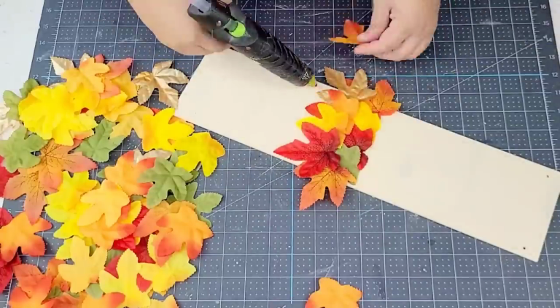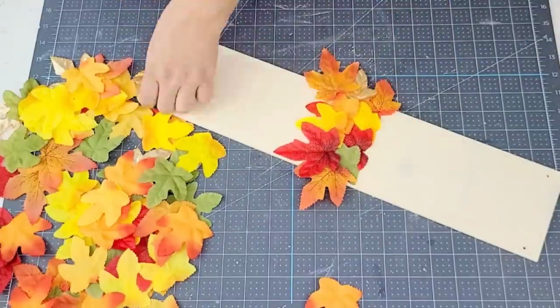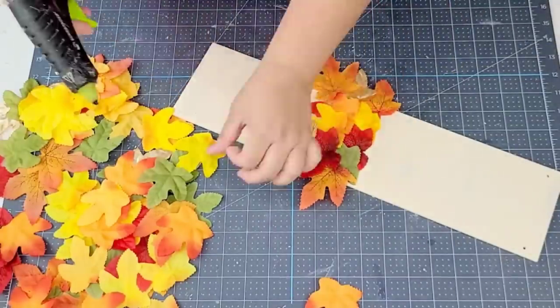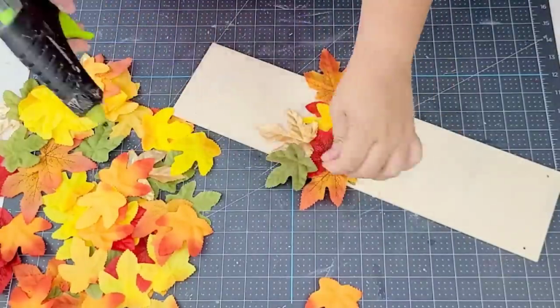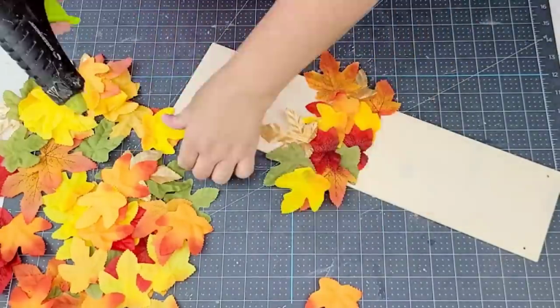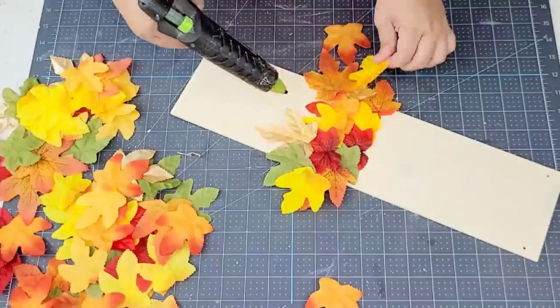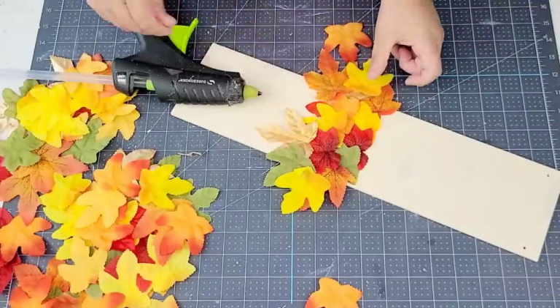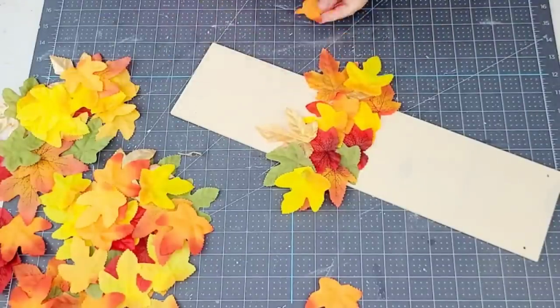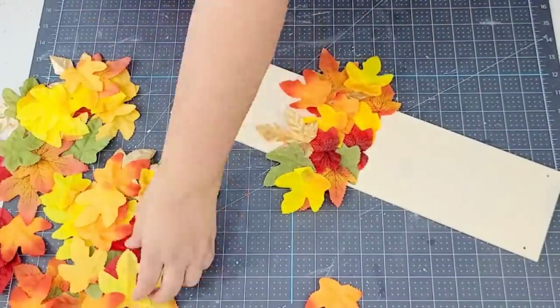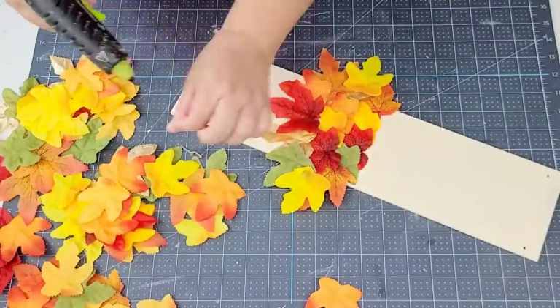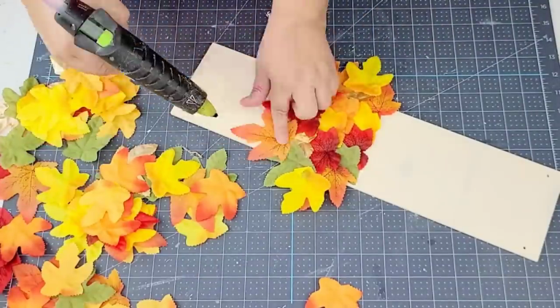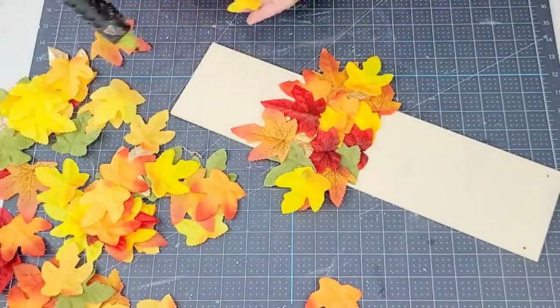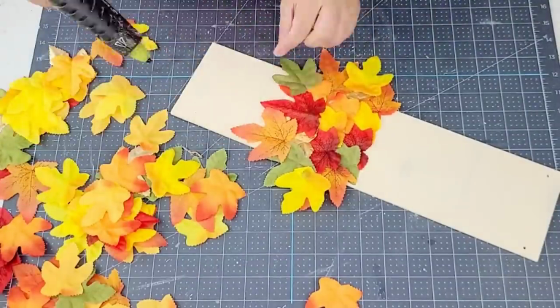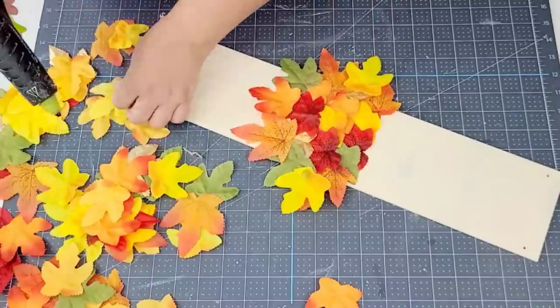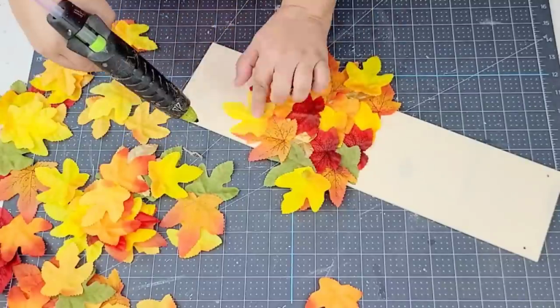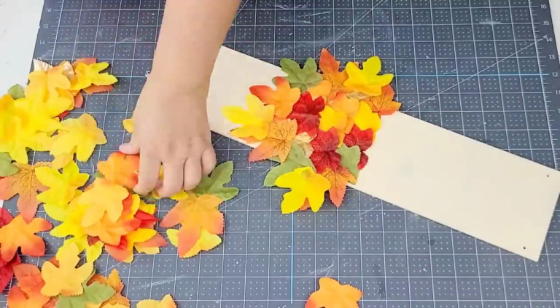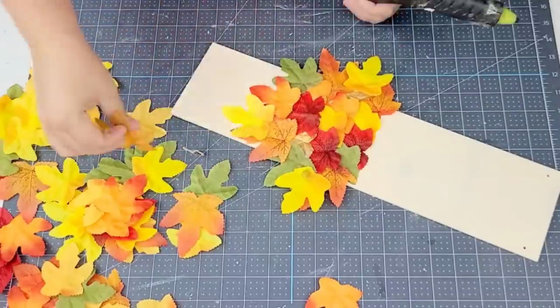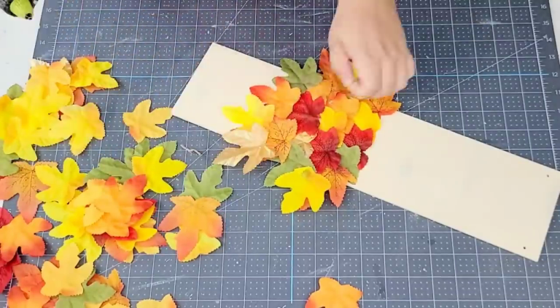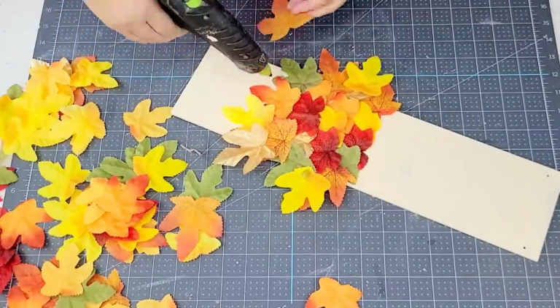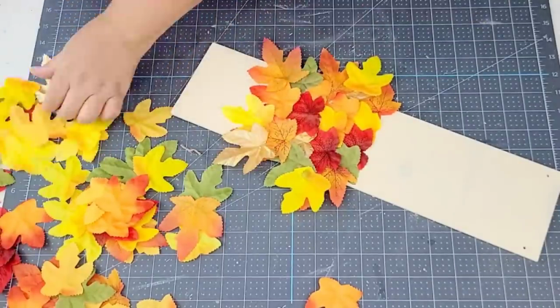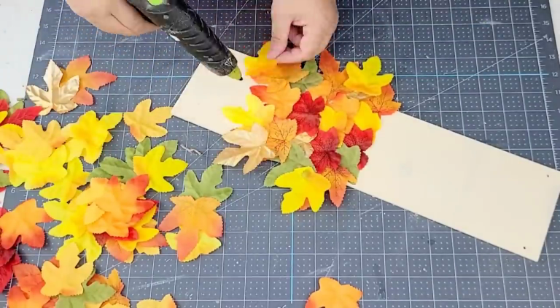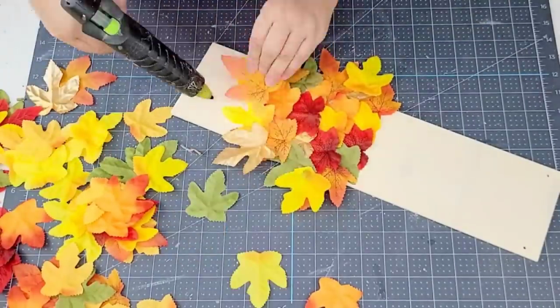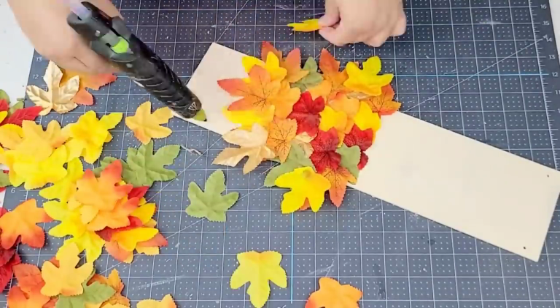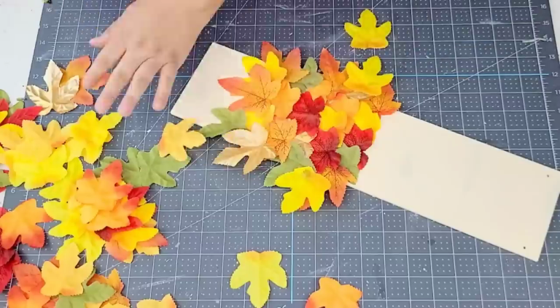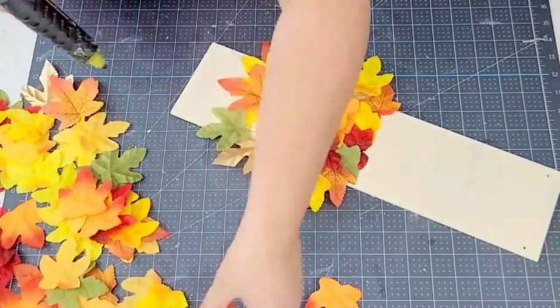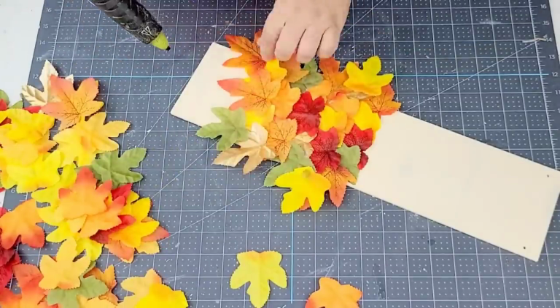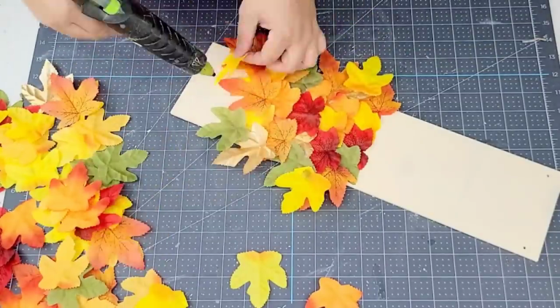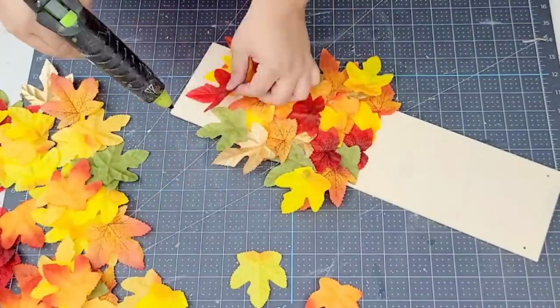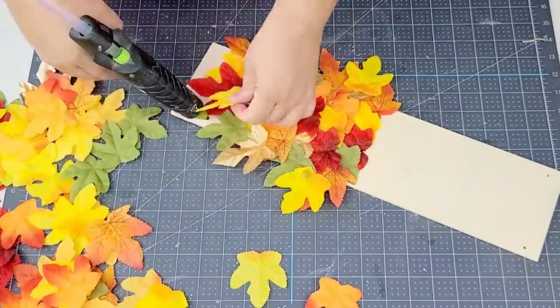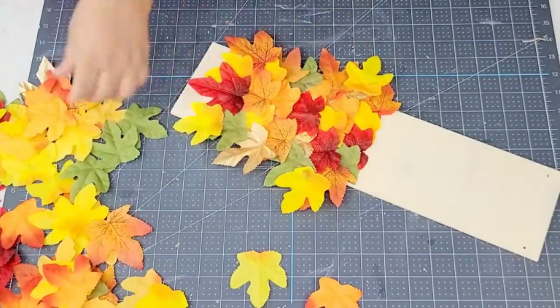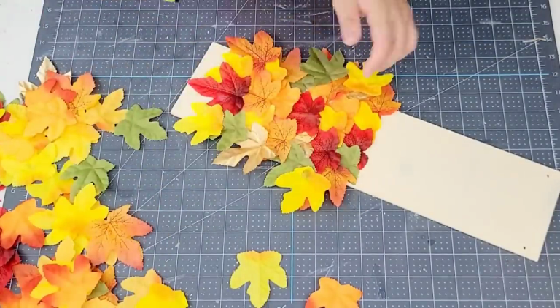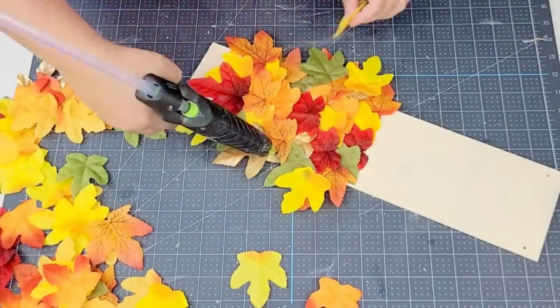I'm going to start wider on the top and then kind of make it more like a cone towards the bottom. I do fill in here and there where I need it, and I'm trying to really stagger the colors so they're not all yellow in one area or red in one area — I'm trying to keep it nice and staggered.